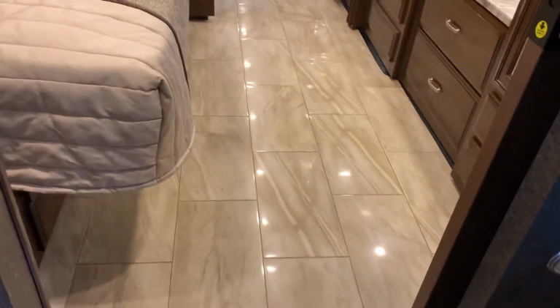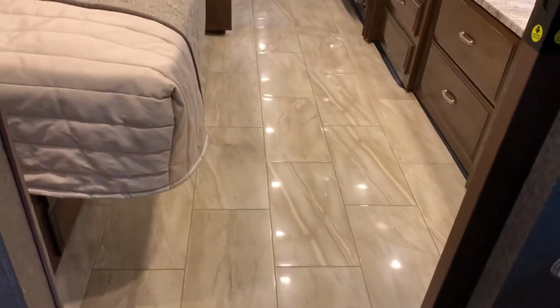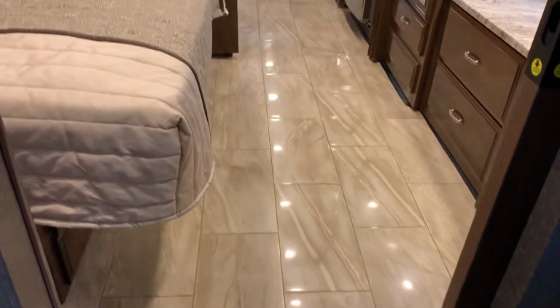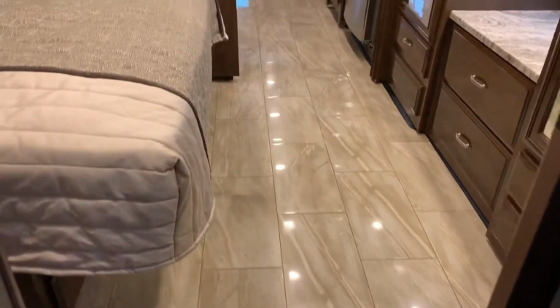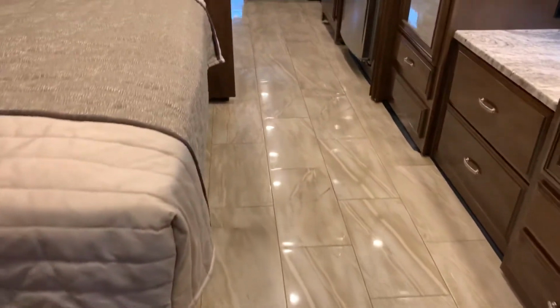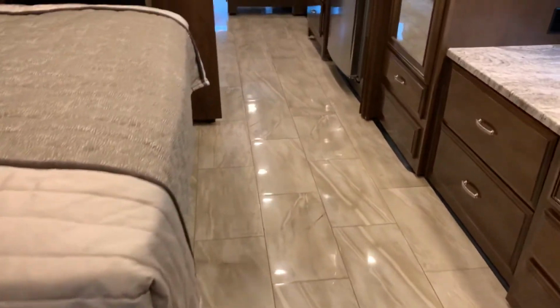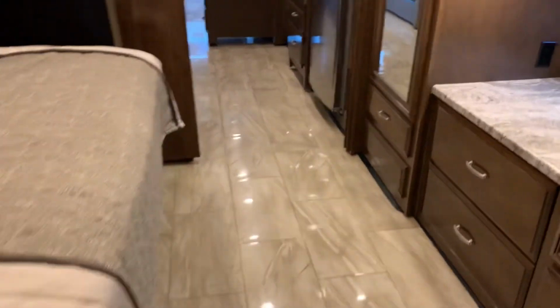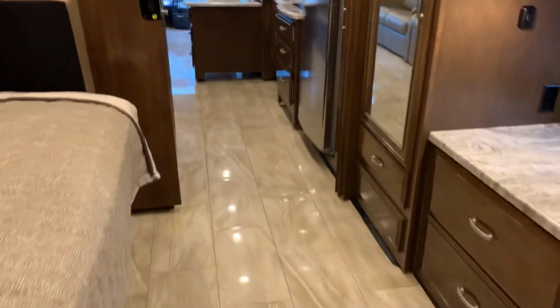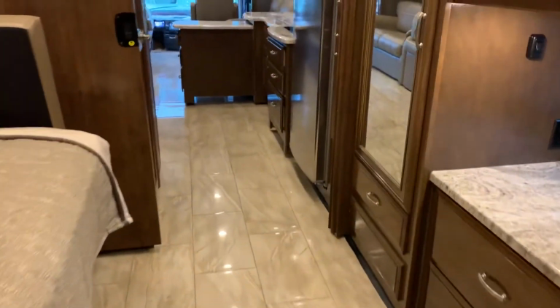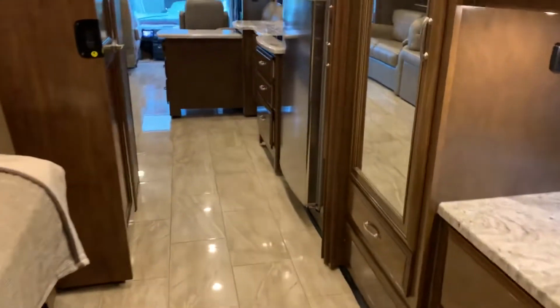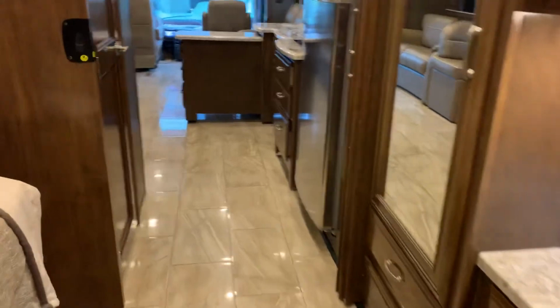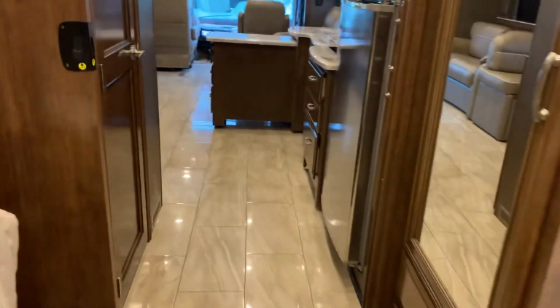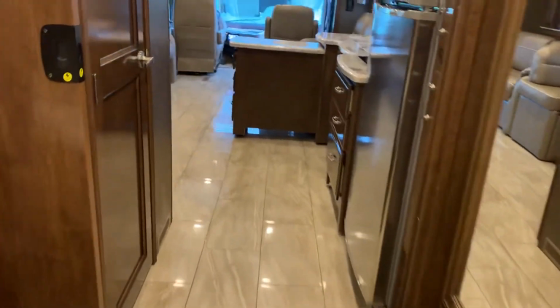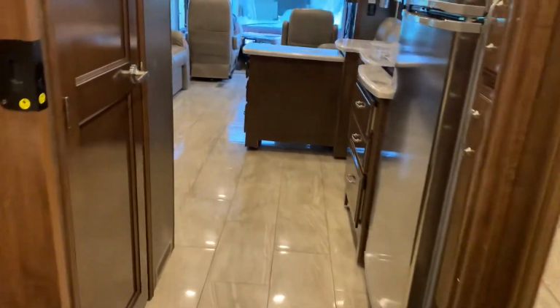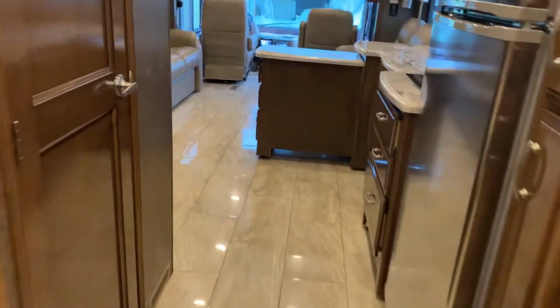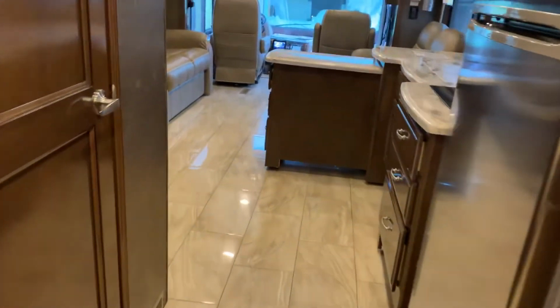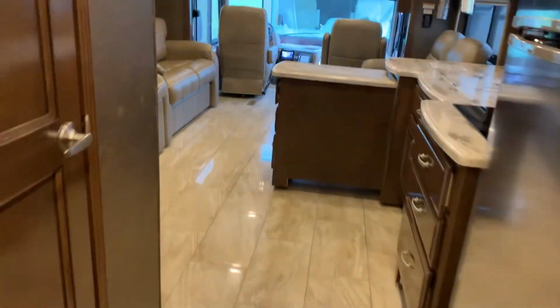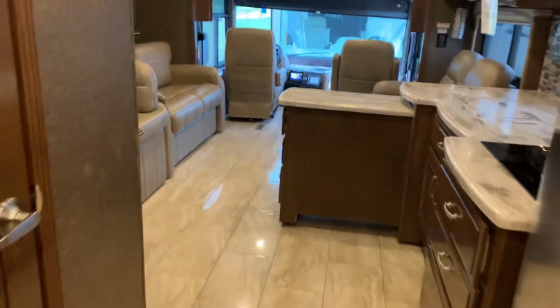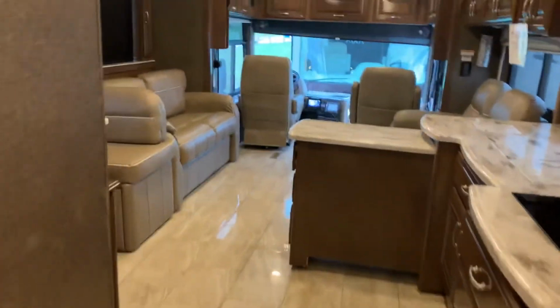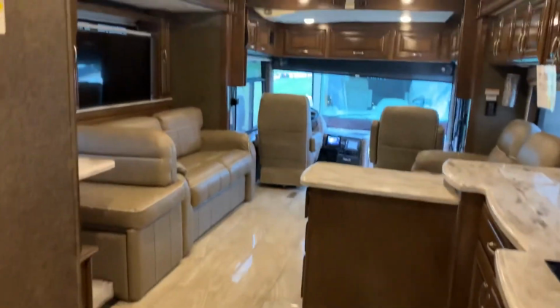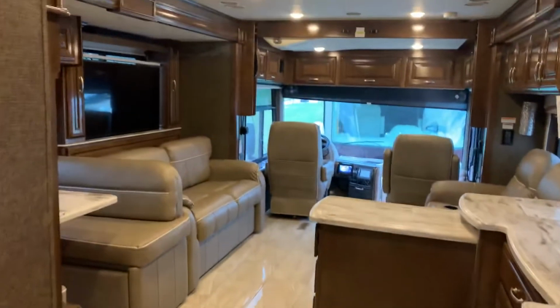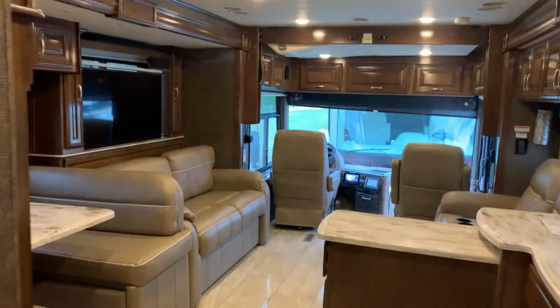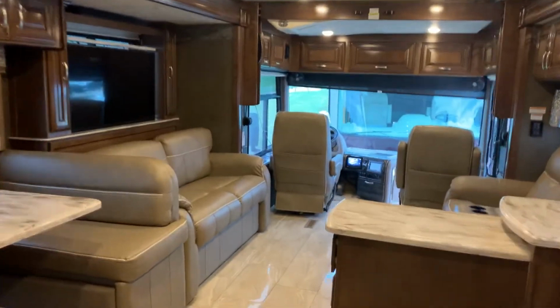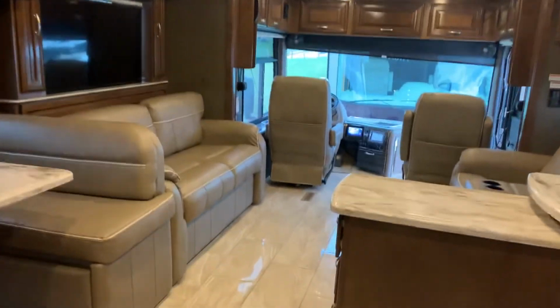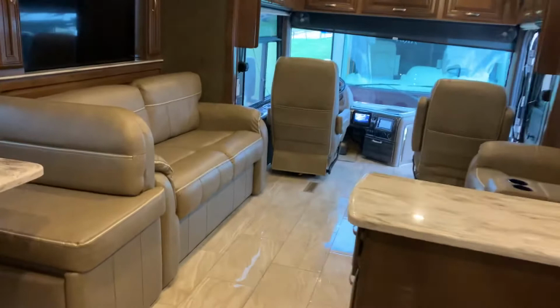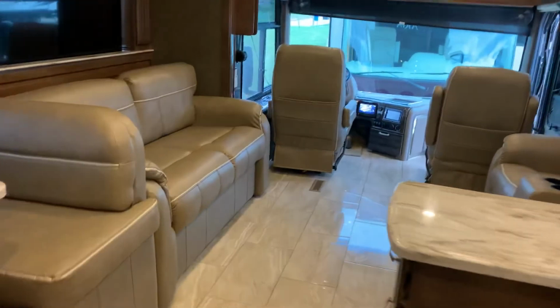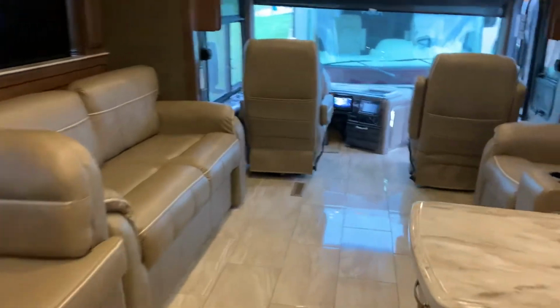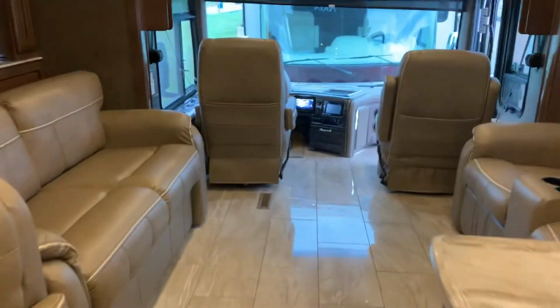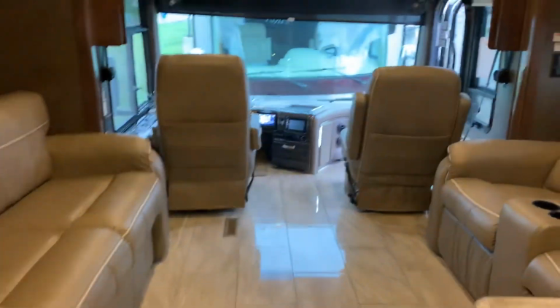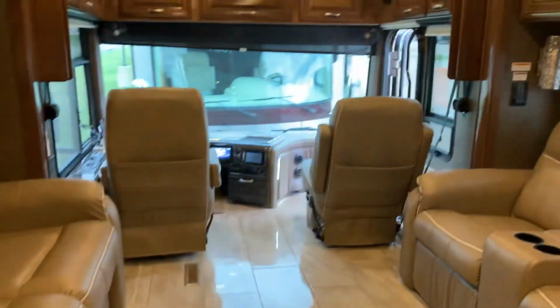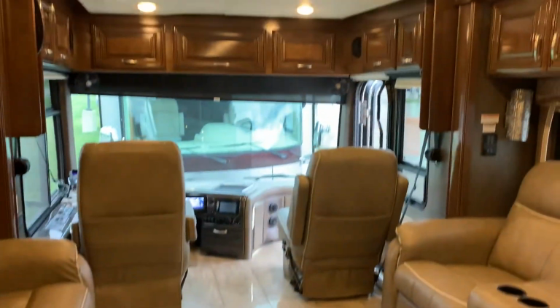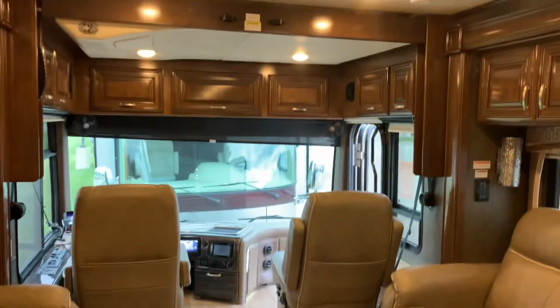Take another look — no carpet at all. Awesome. Come ask for me, Sierra, at Traverse St. Louis RV!